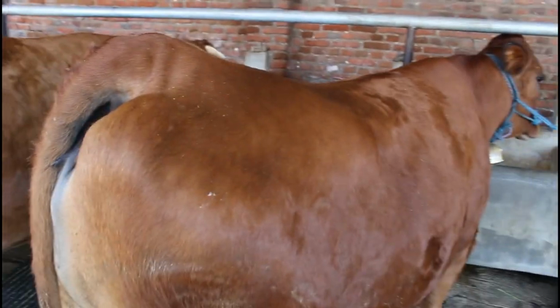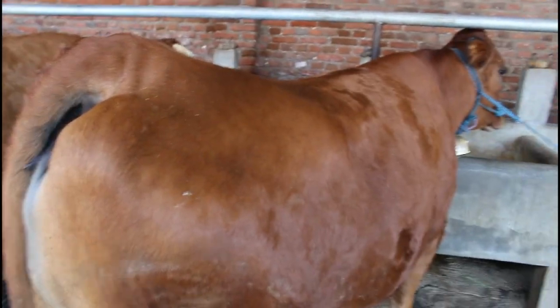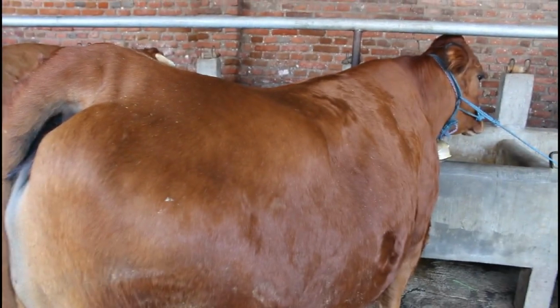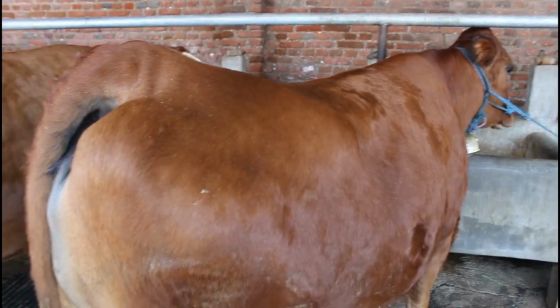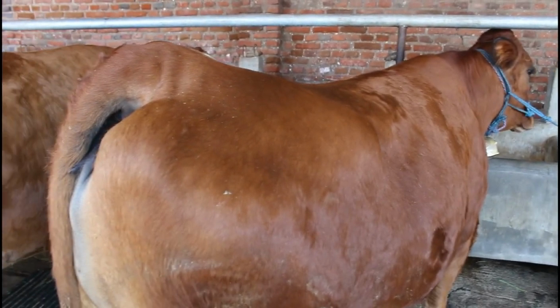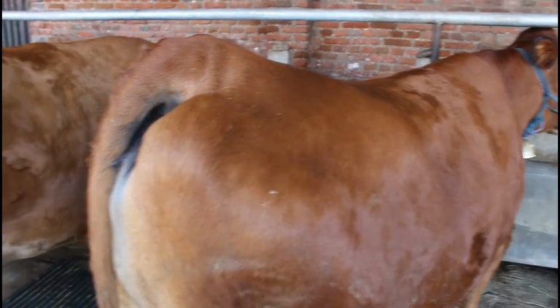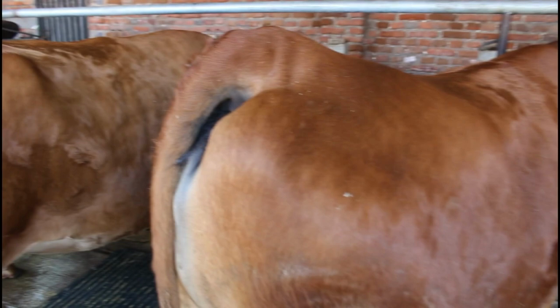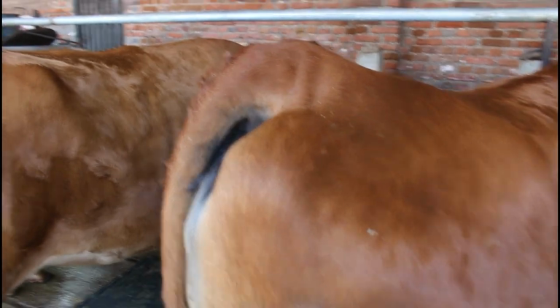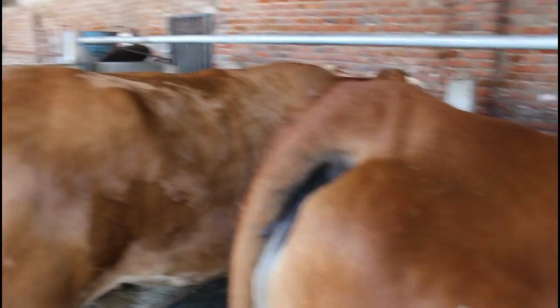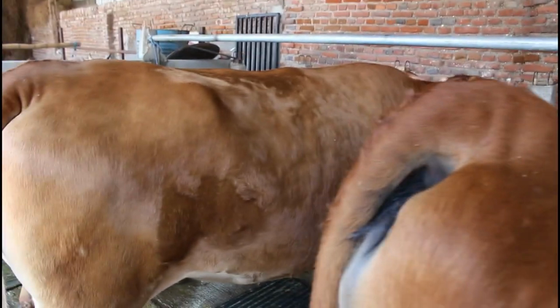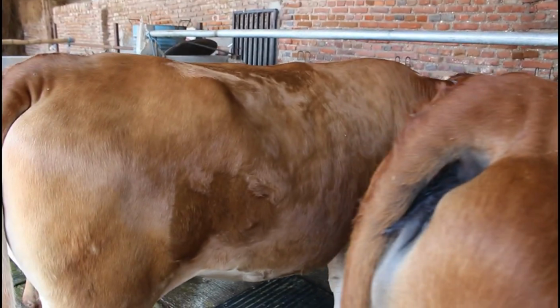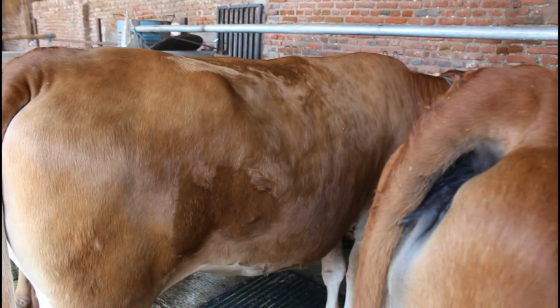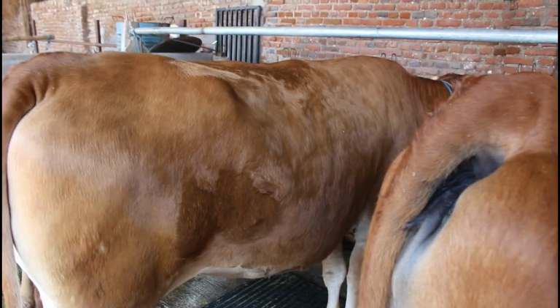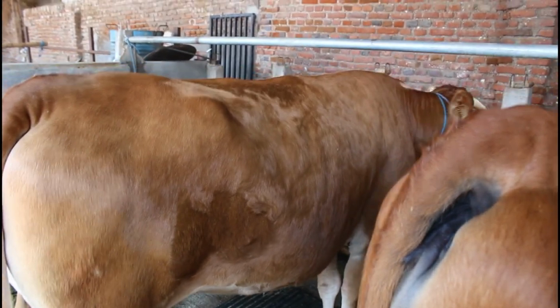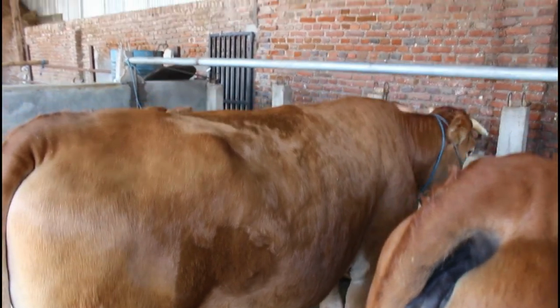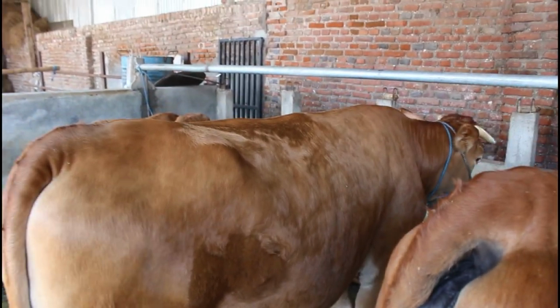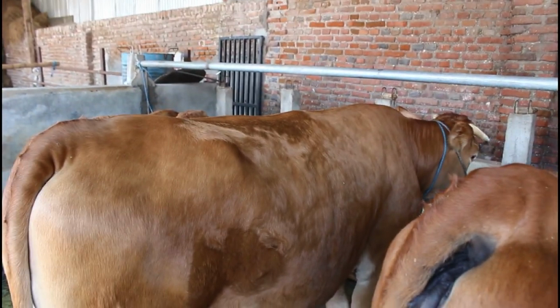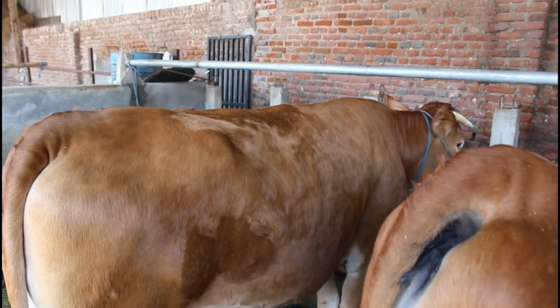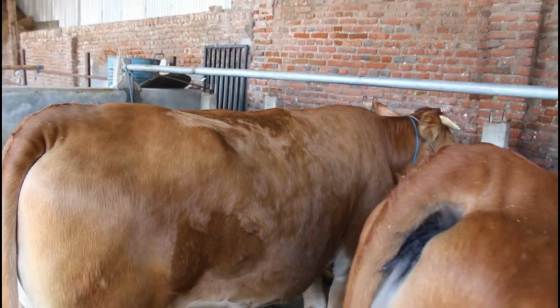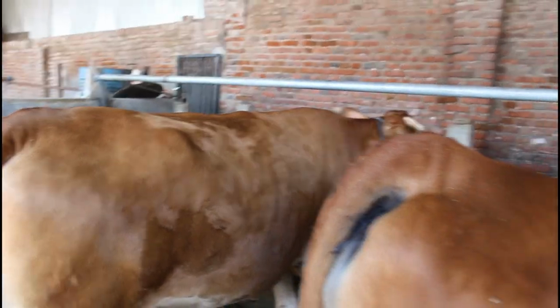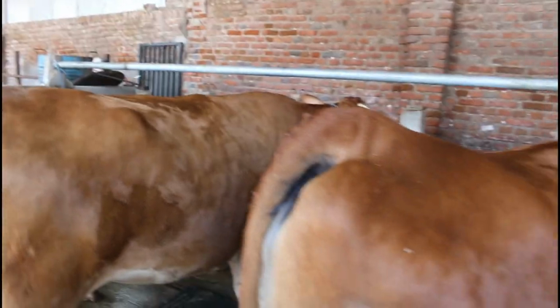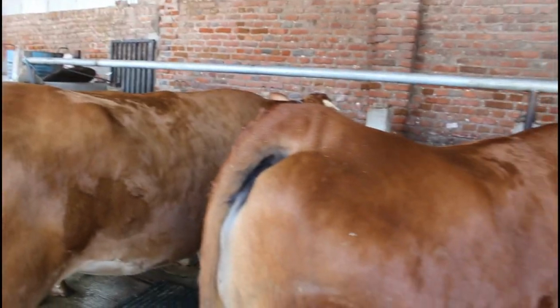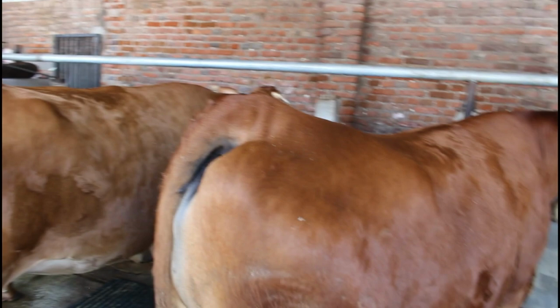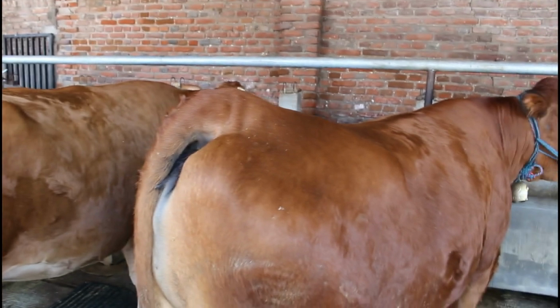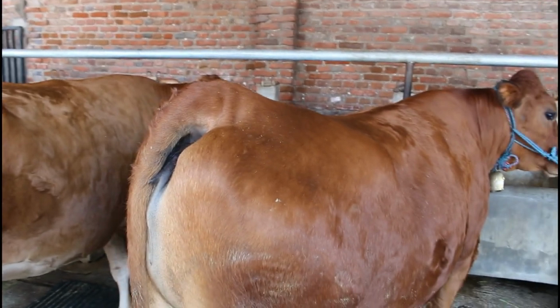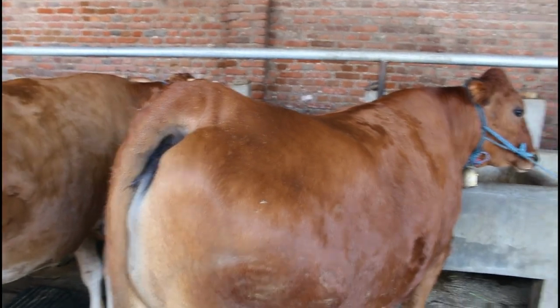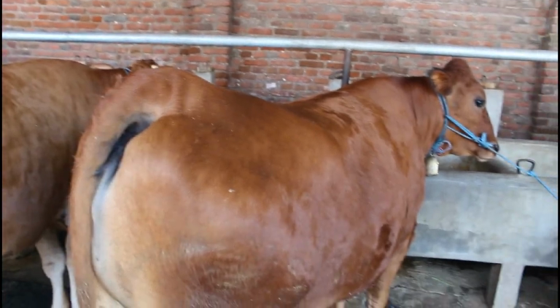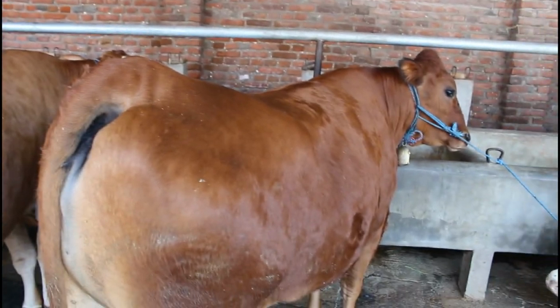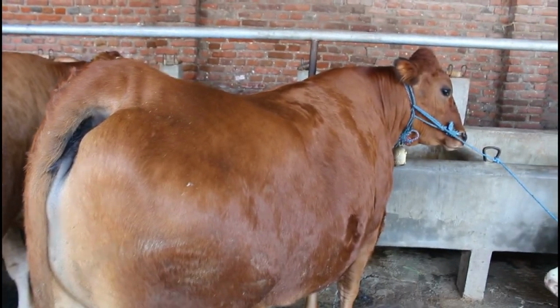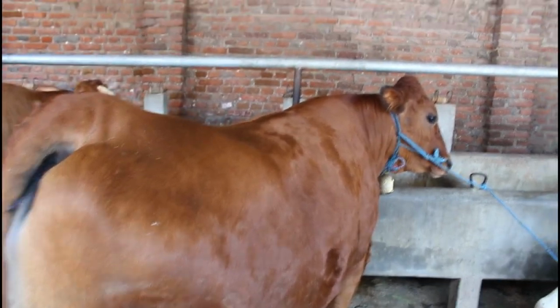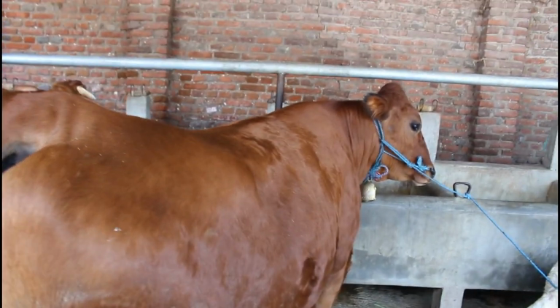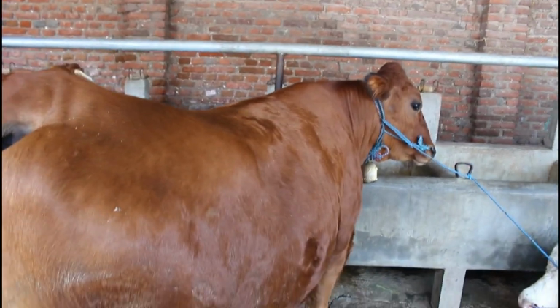Gini, kalau proses IB, kalau menurut saya pribadi, kita usahakan di pagi hari saja atau di sore, enak, Mas.